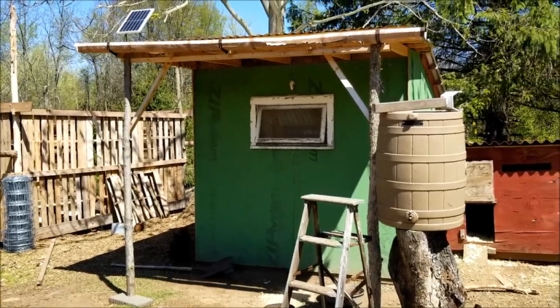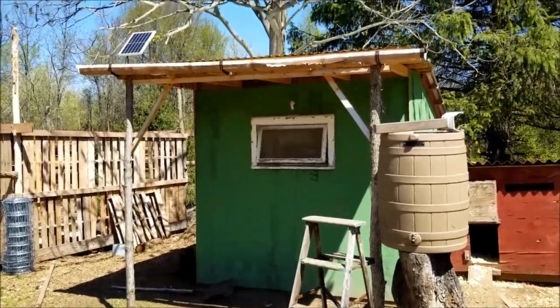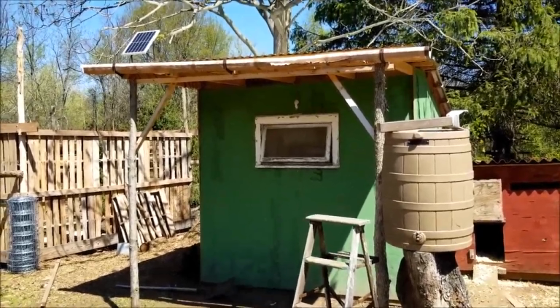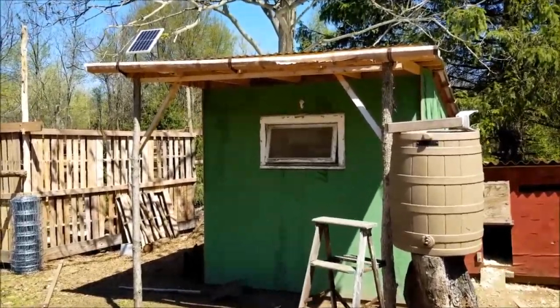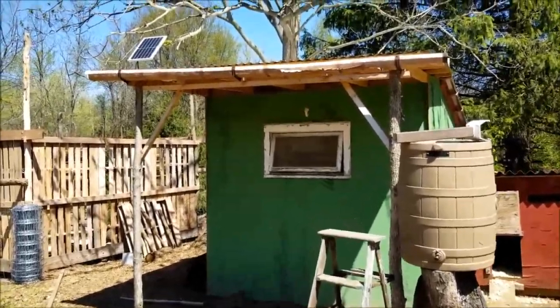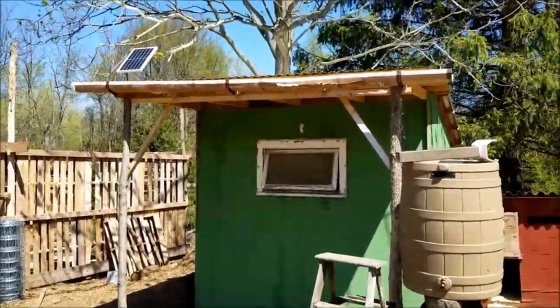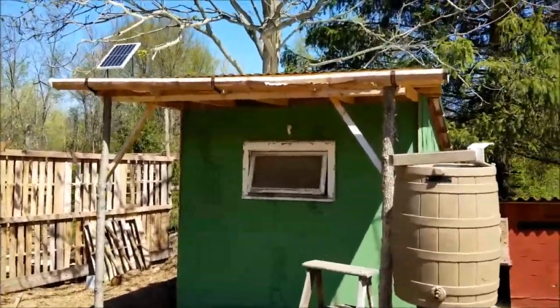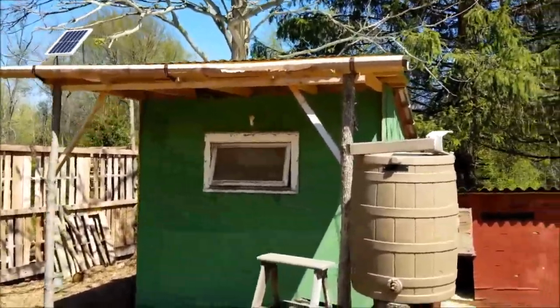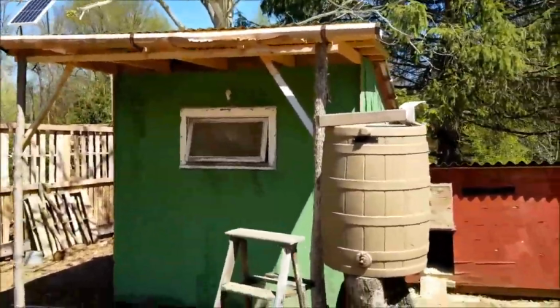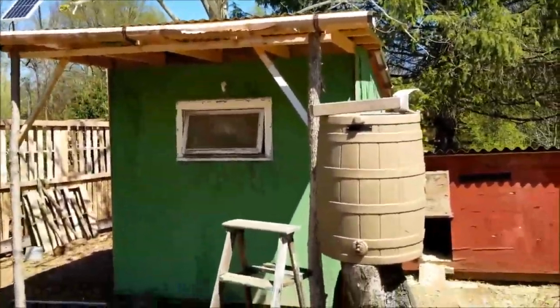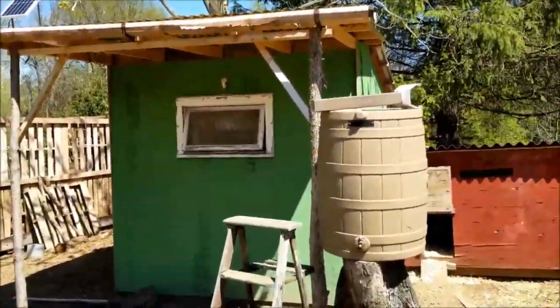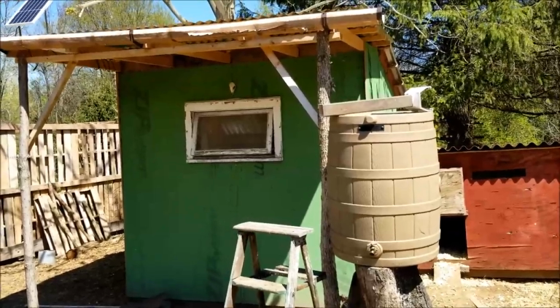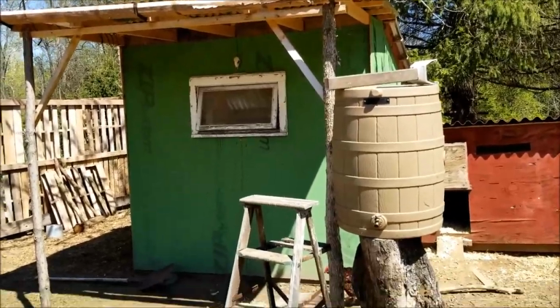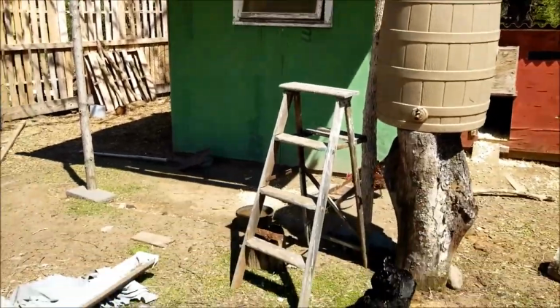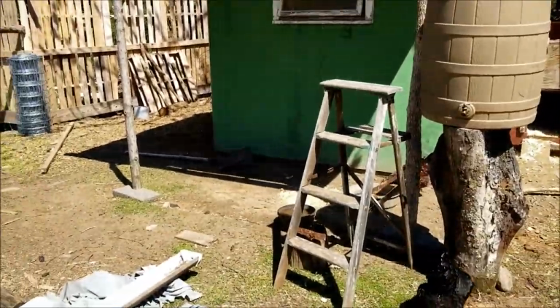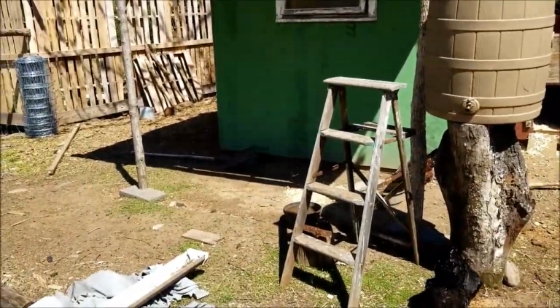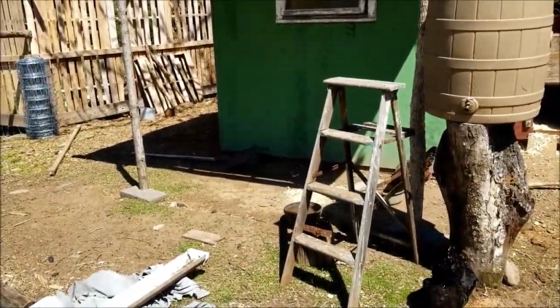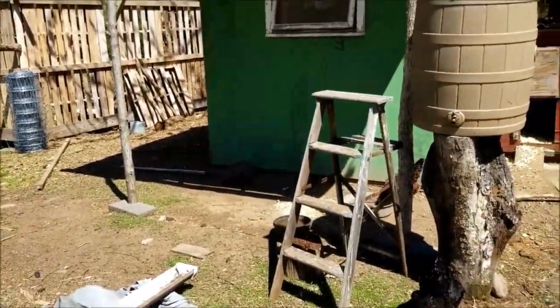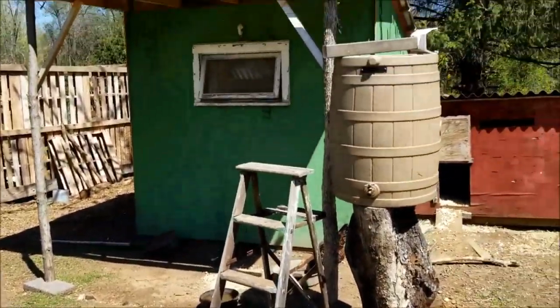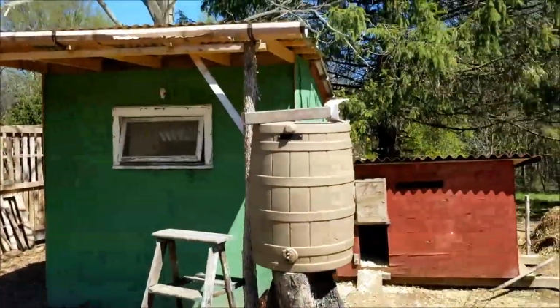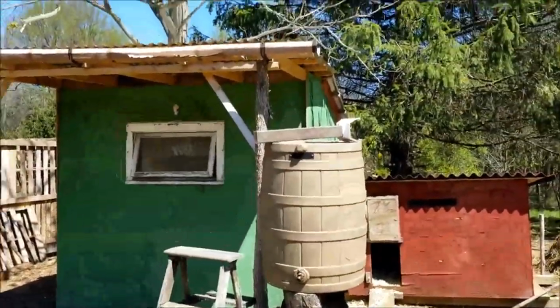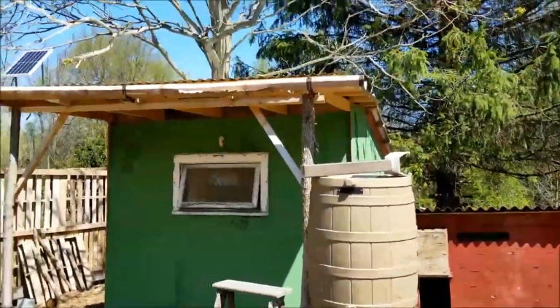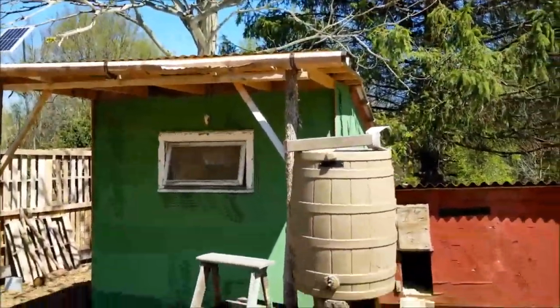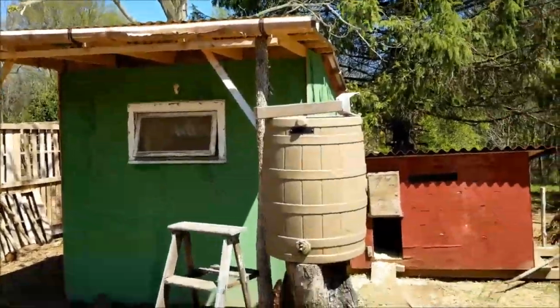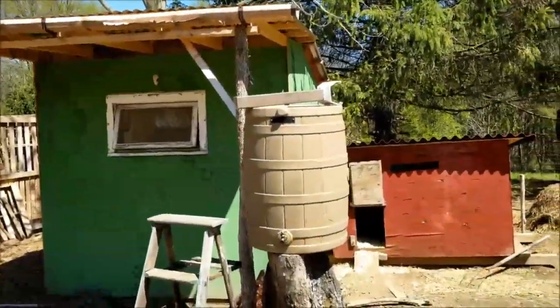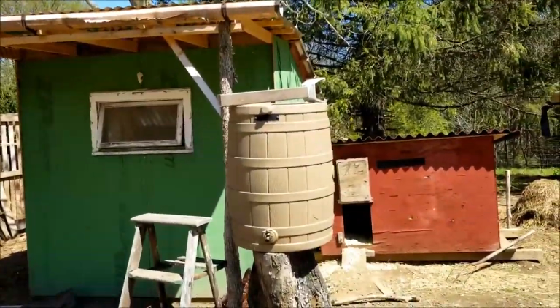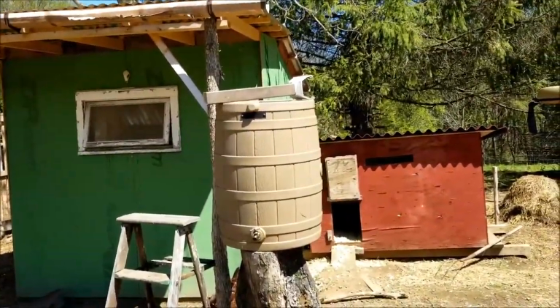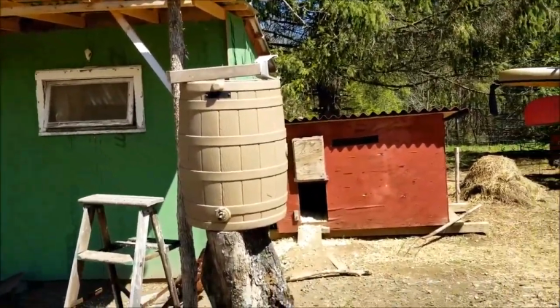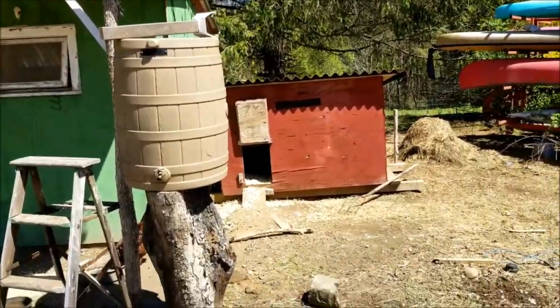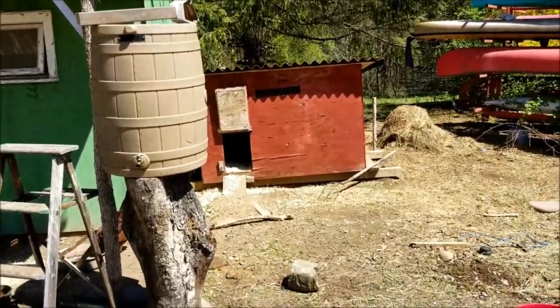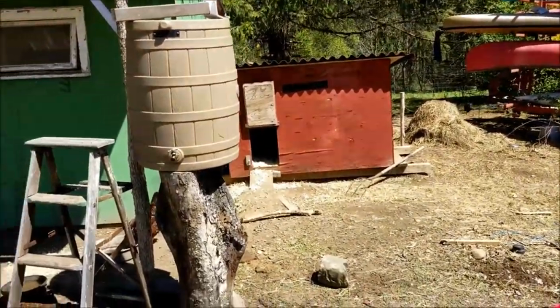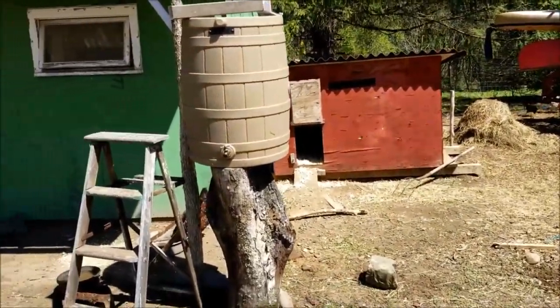I'm sticking the guttering on the chicken coop so we can collect water. It's making a mess right there where it runs off the roof, so I figured it's about time to put some guttering on. I had a rain barrel to spare so we can use that for the ducks and the chickens.